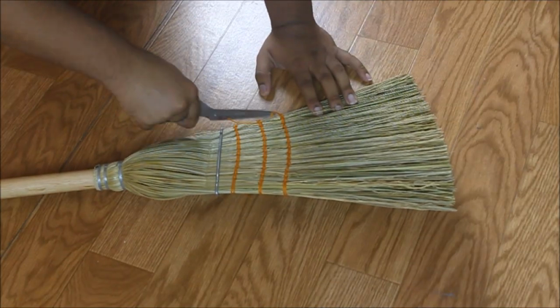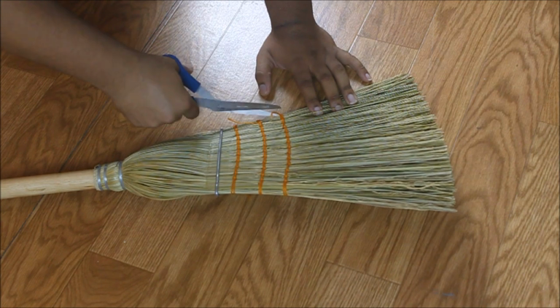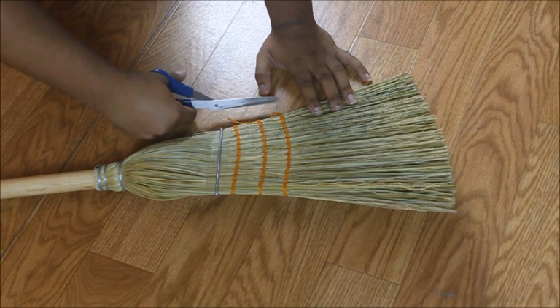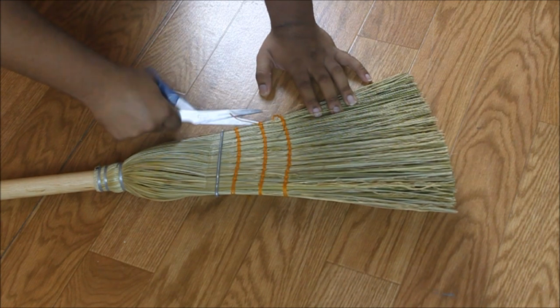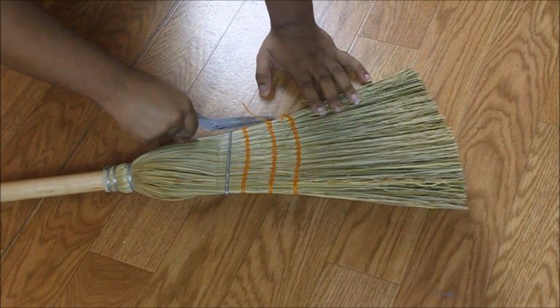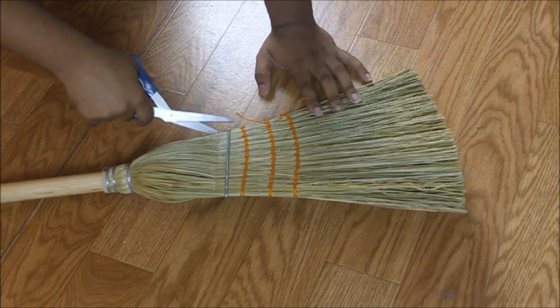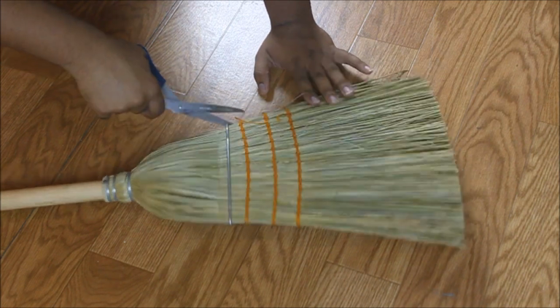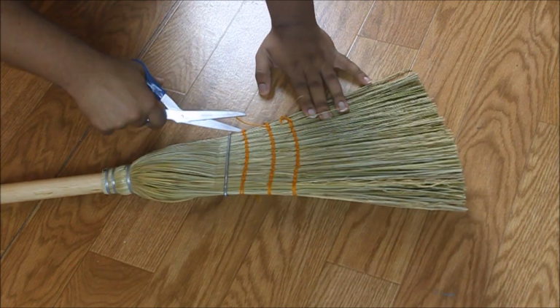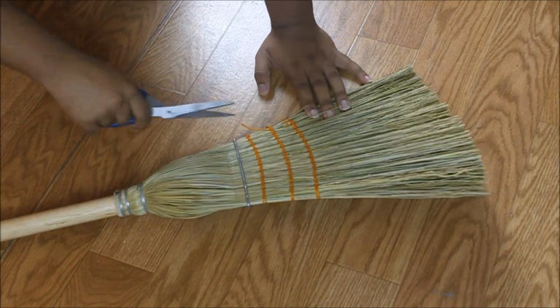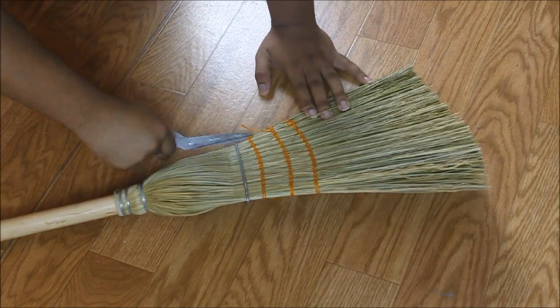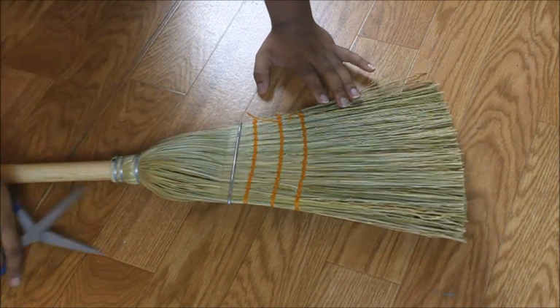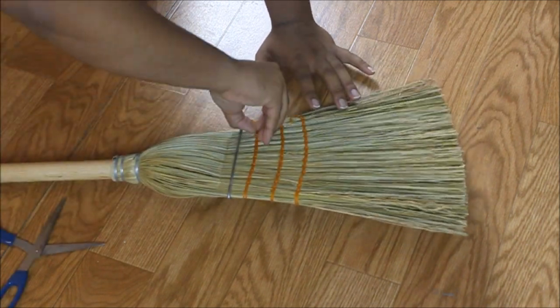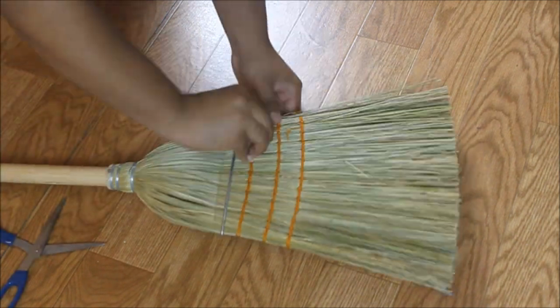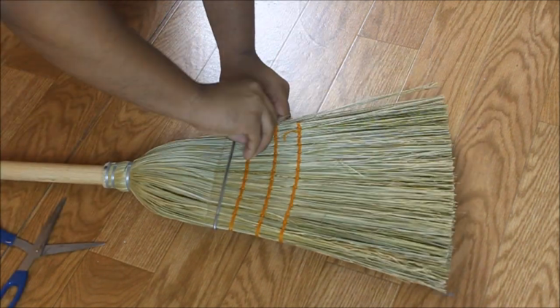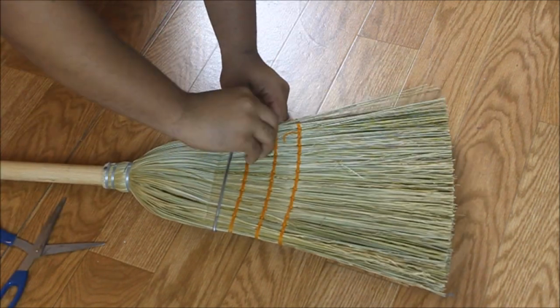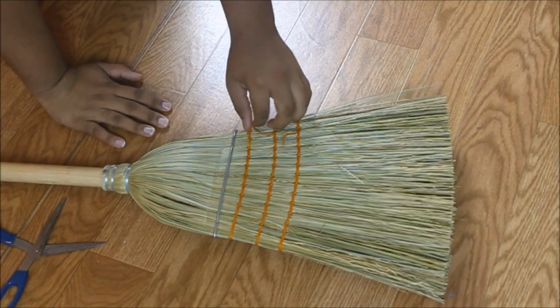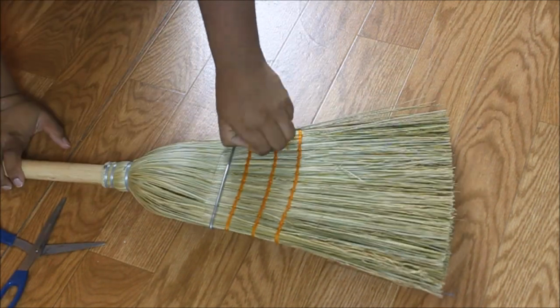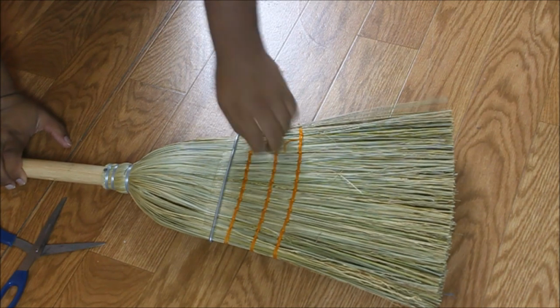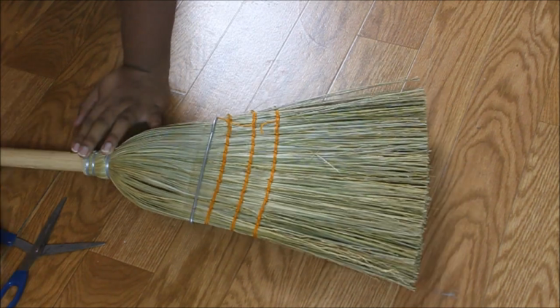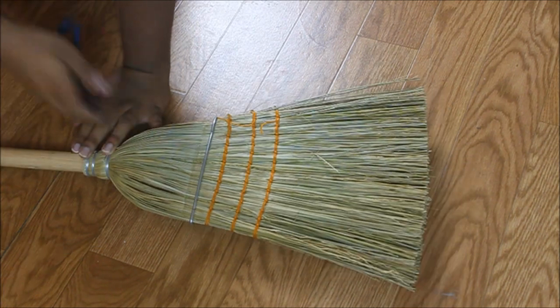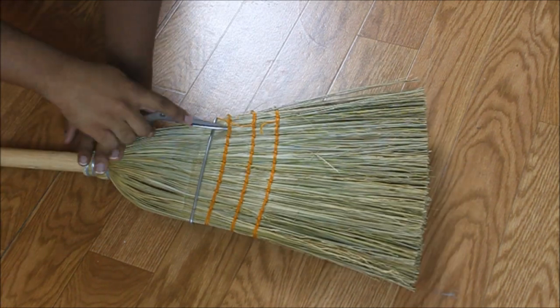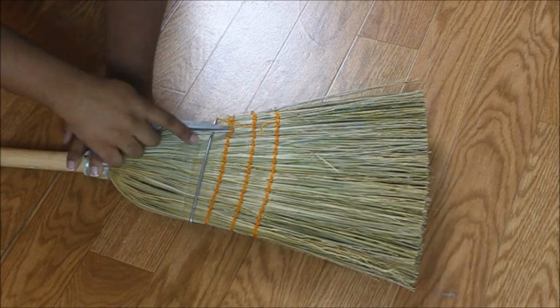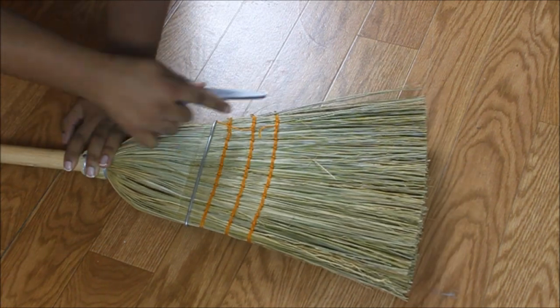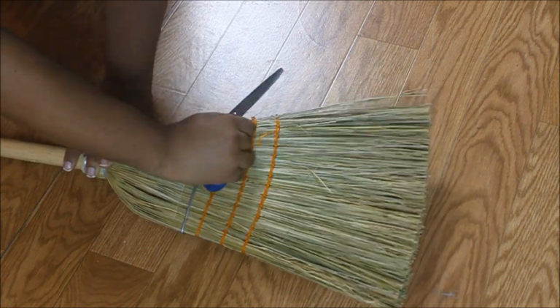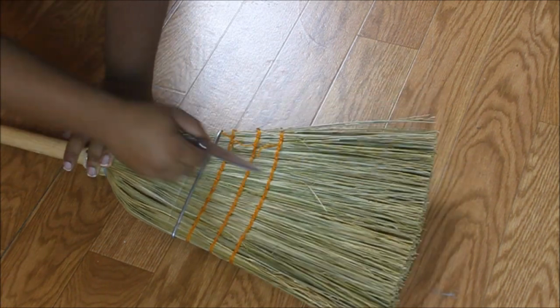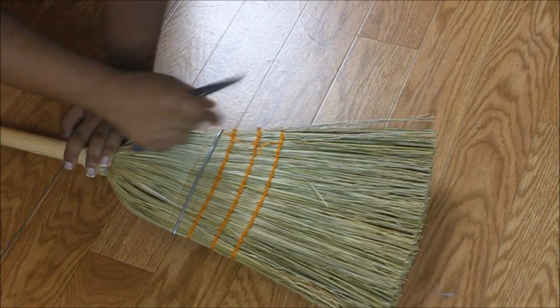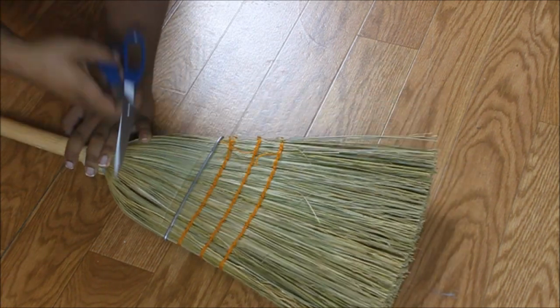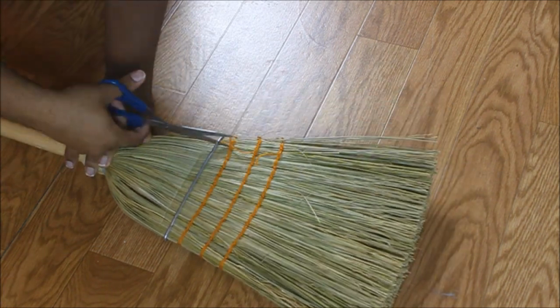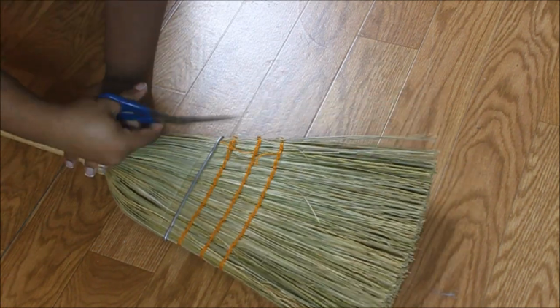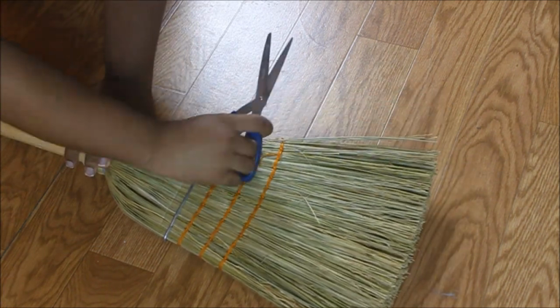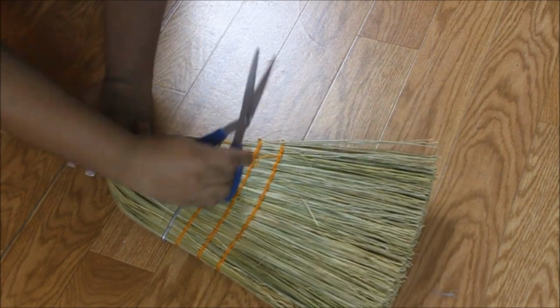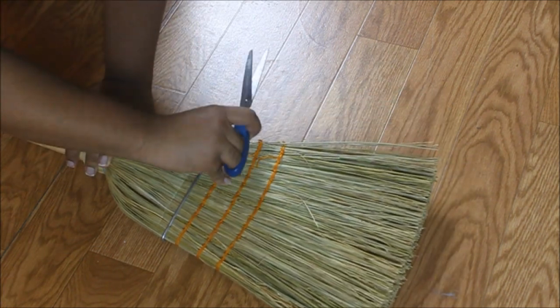We're going to start with a standard broom that you can get at your local hardware store or Walmart. We're going to cut the strings off of it, and if it's got a metal band around it, you're going to need to slide that off carefully.